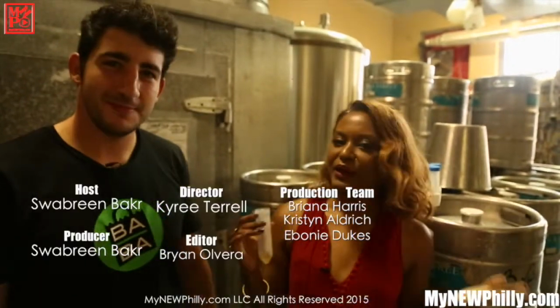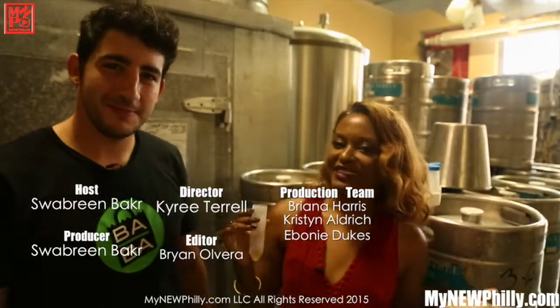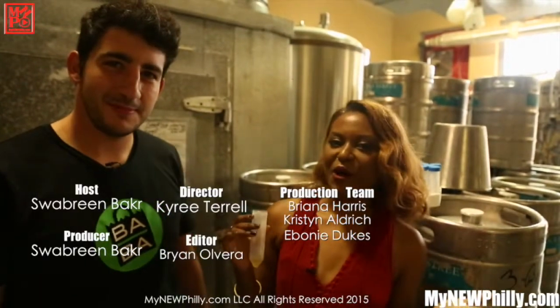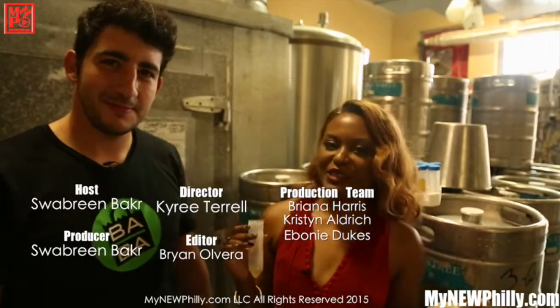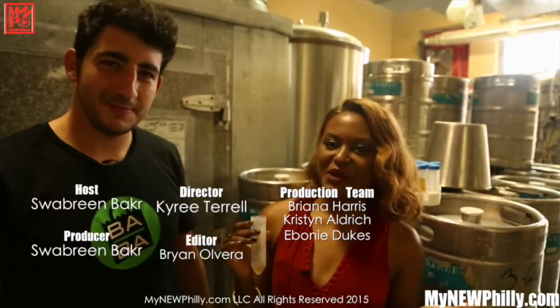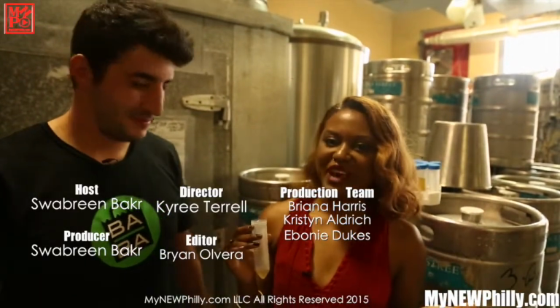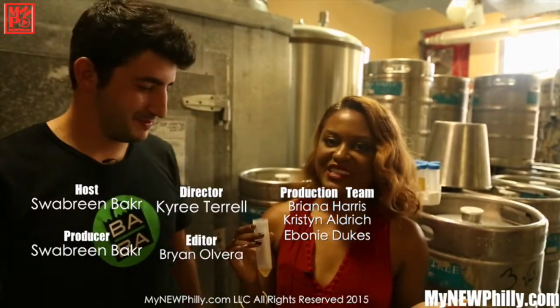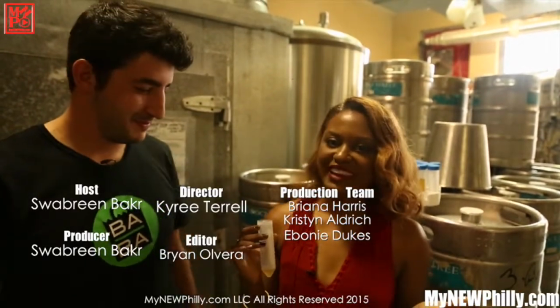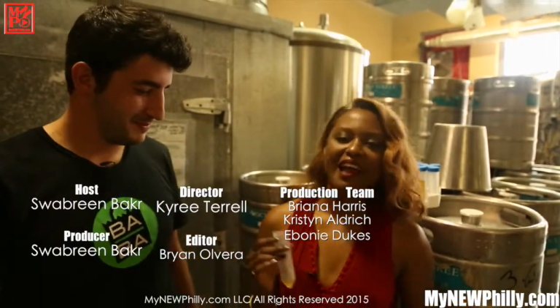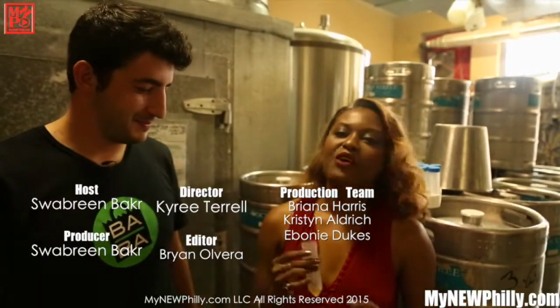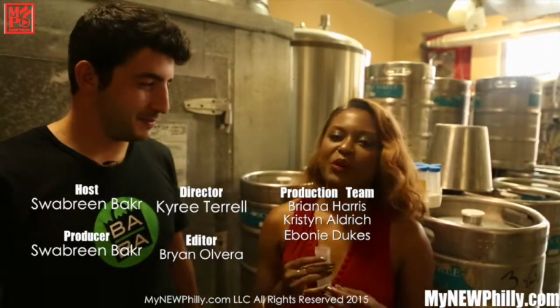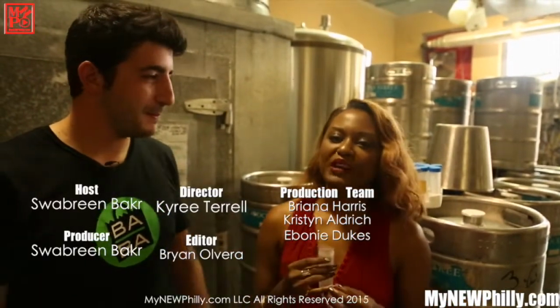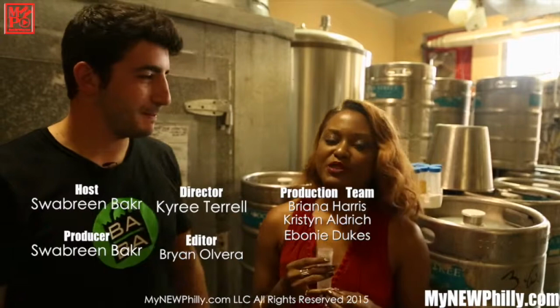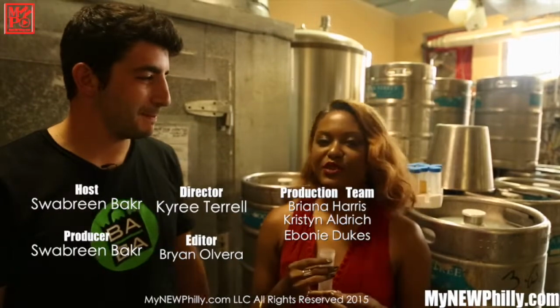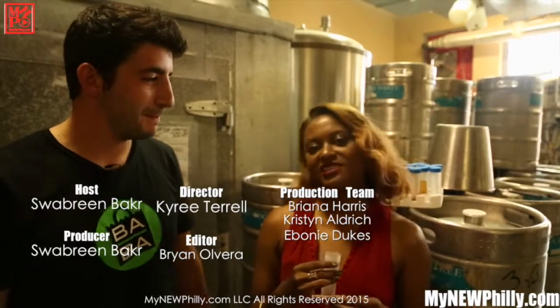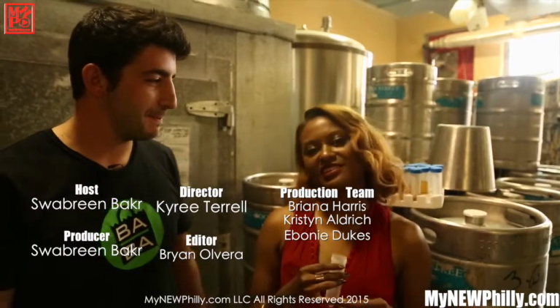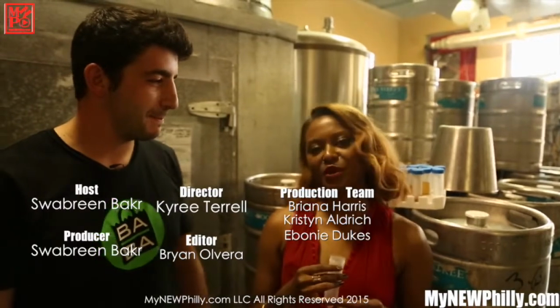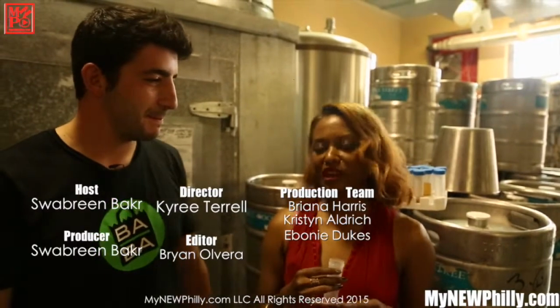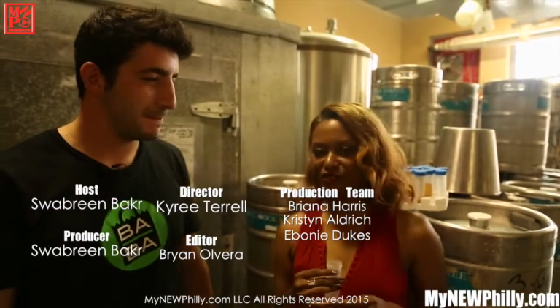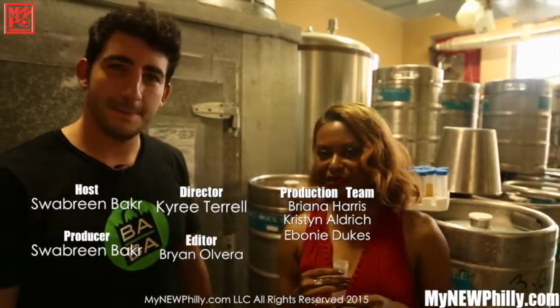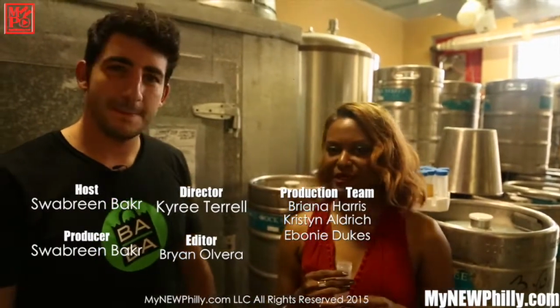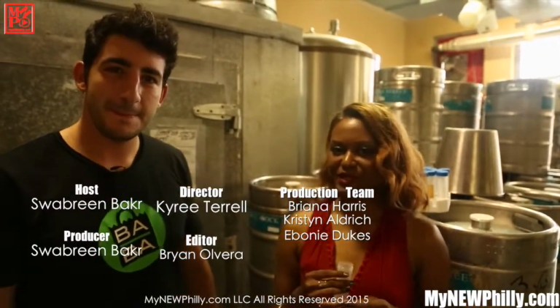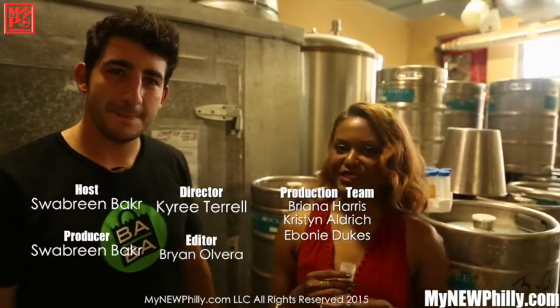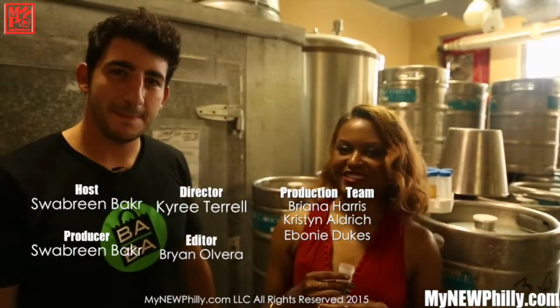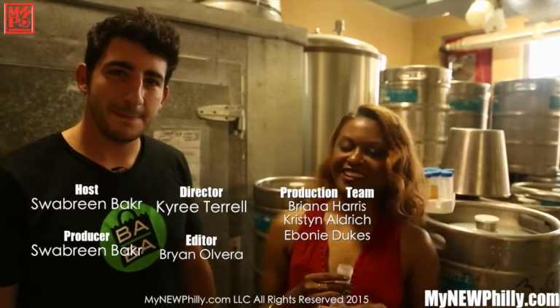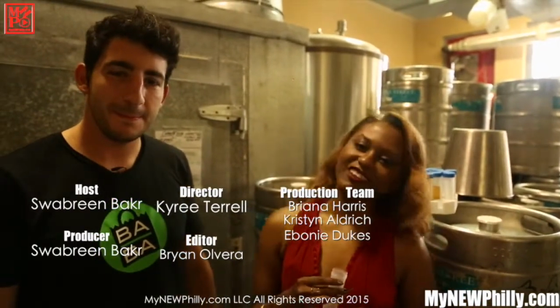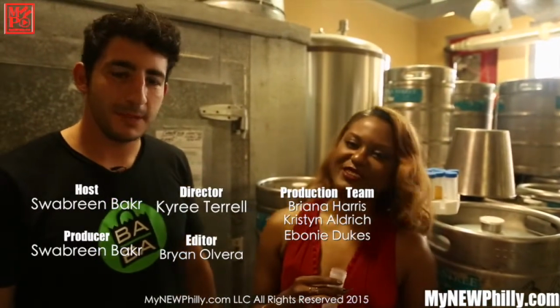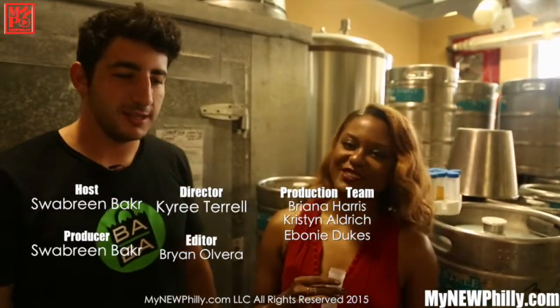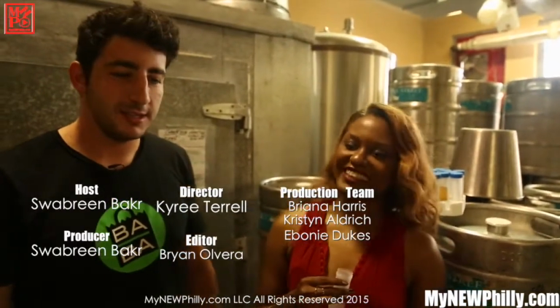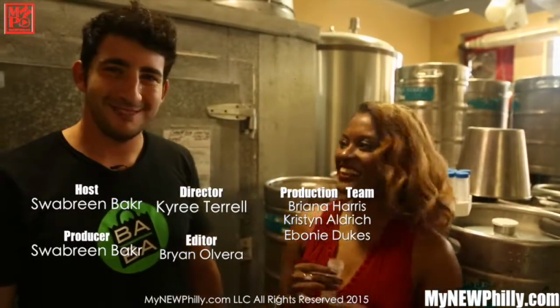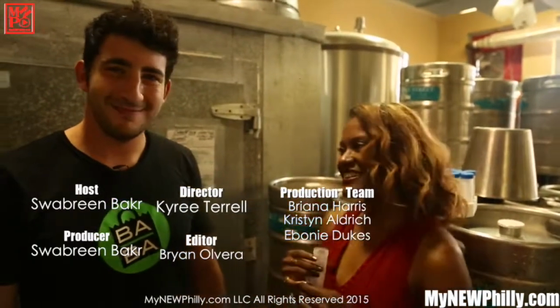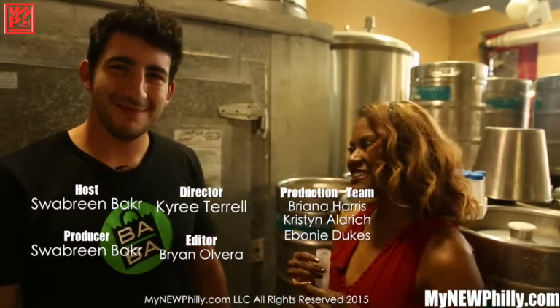That's all the time we have today on Pour It Up. Join us next time on My New Philly, where something's always new and everything's always spilly. Thanks, Sasha.